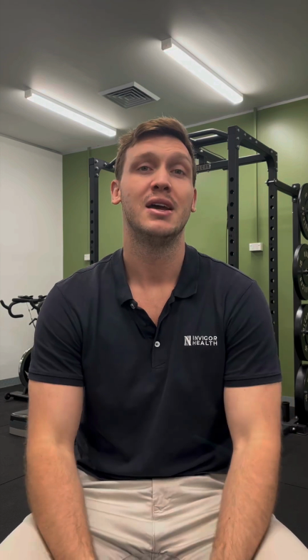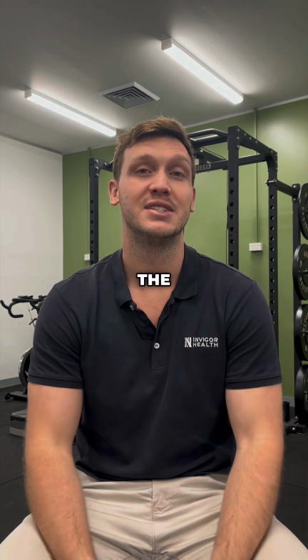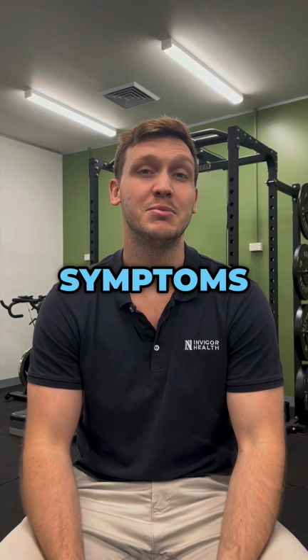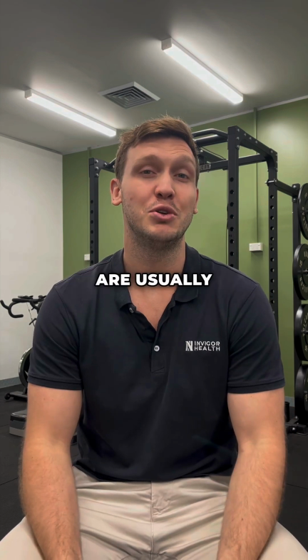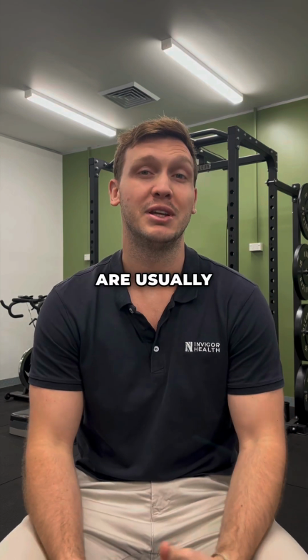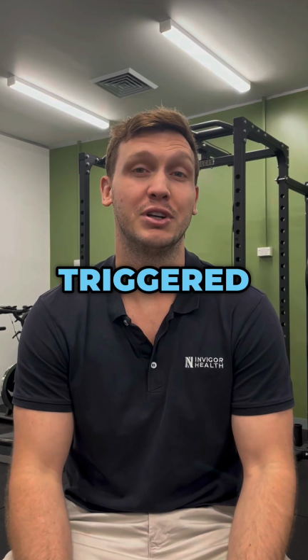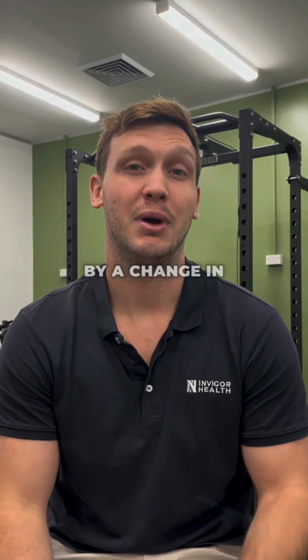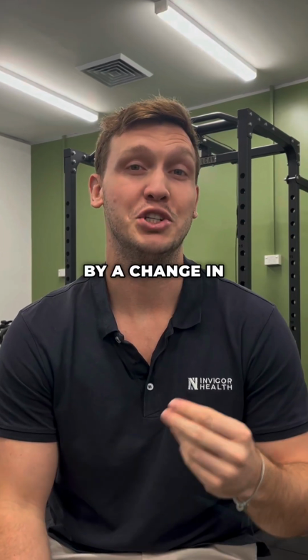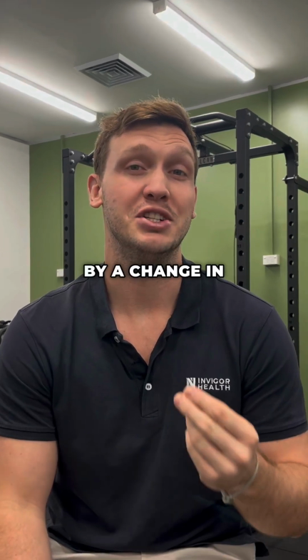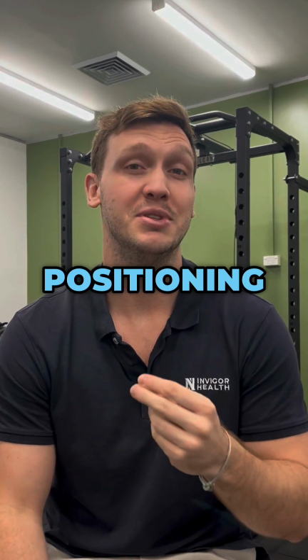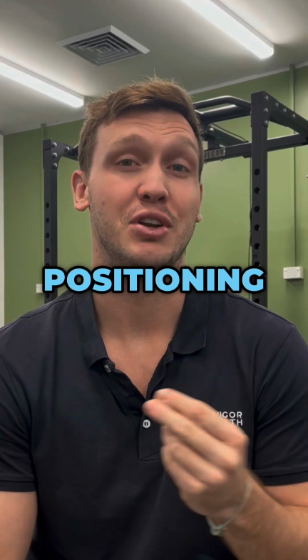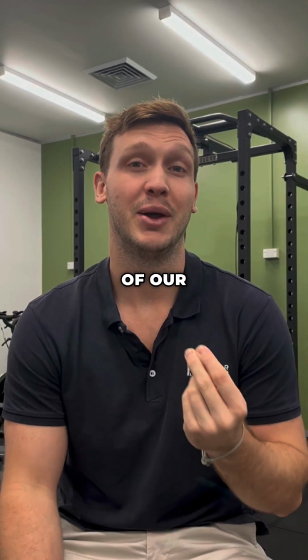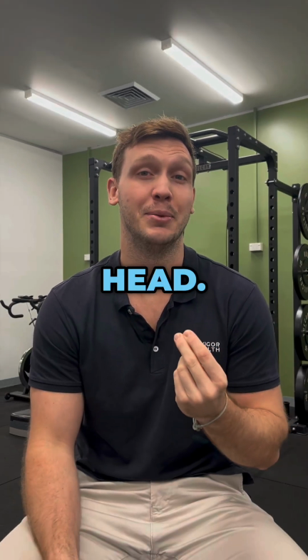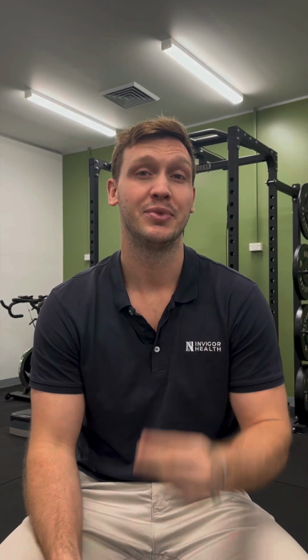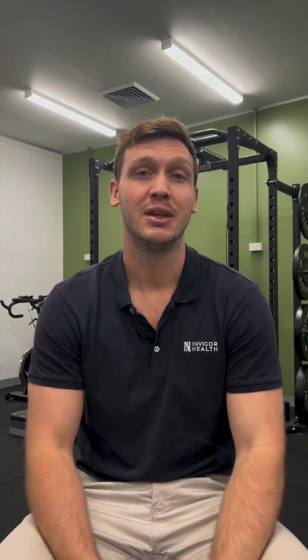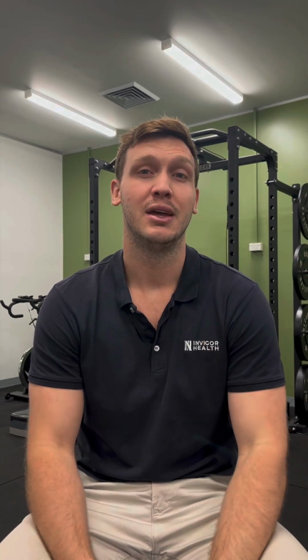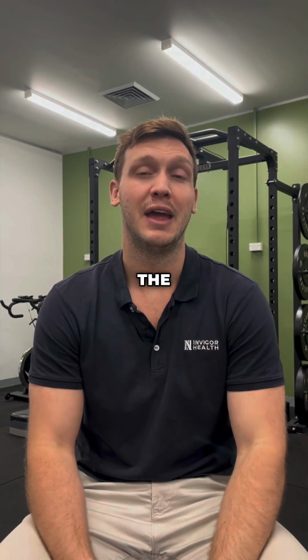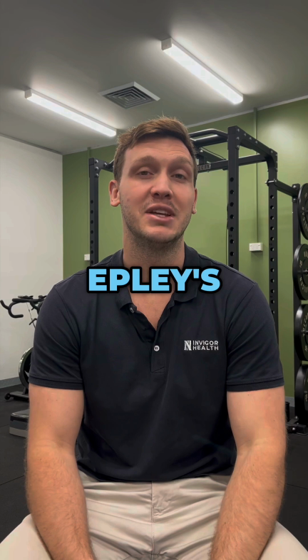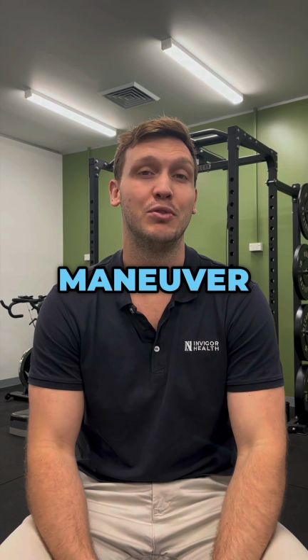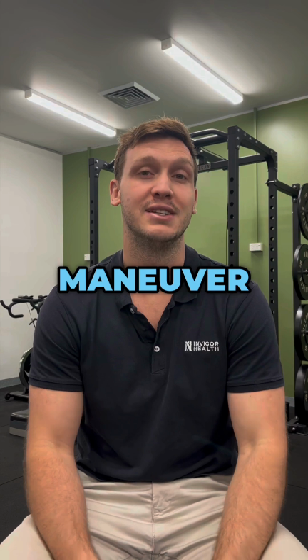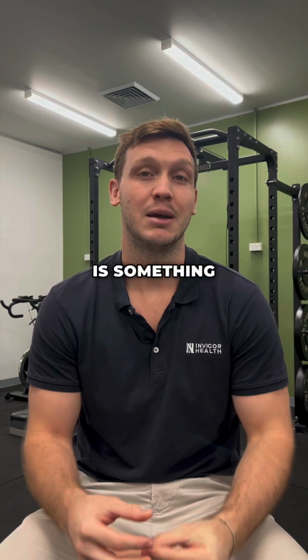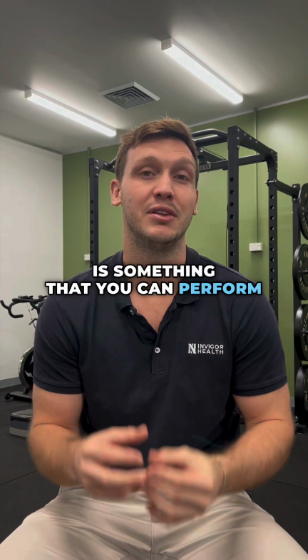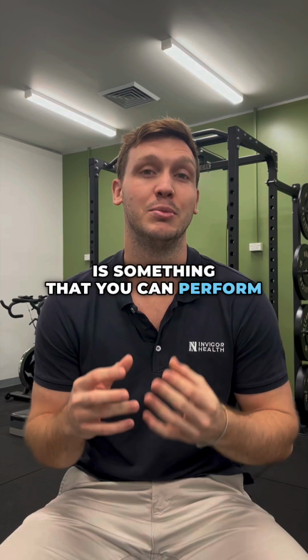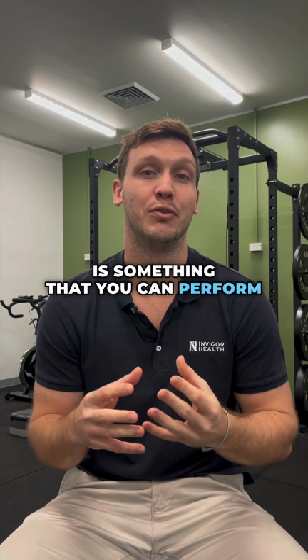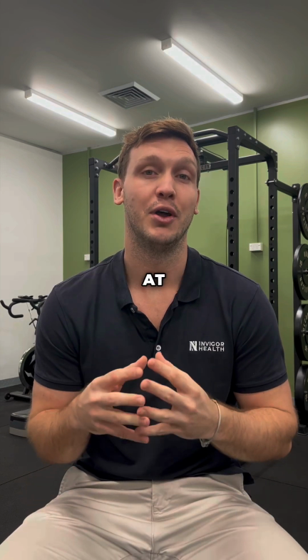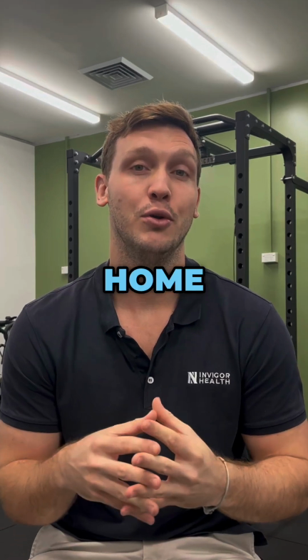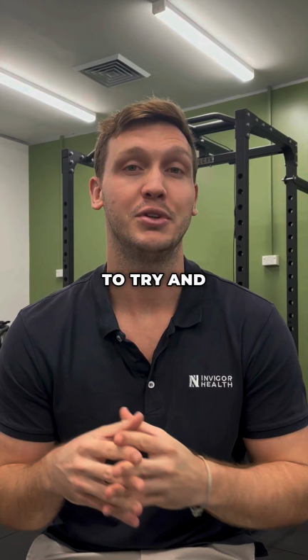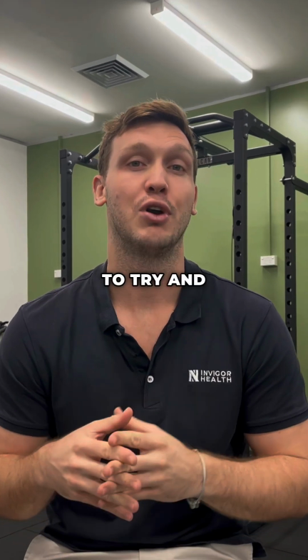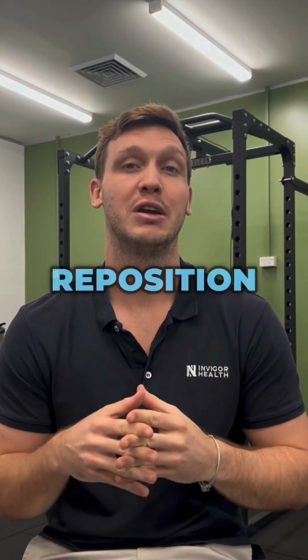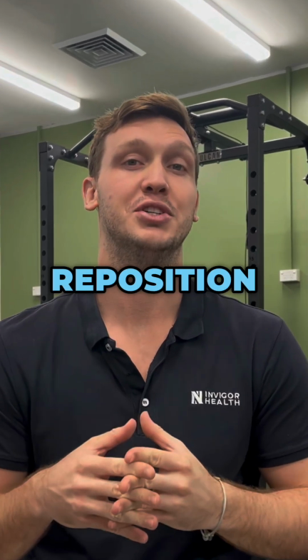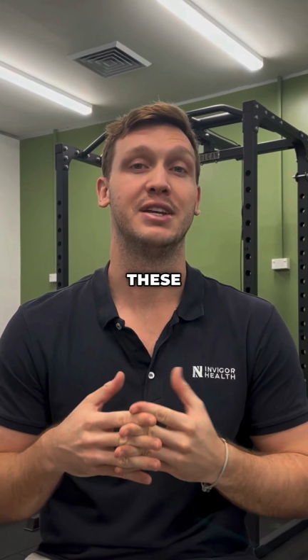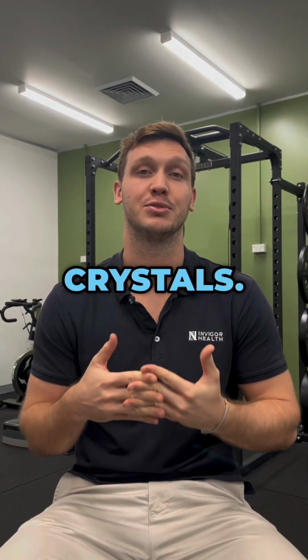The symptoms are usually triggered by a change in the positioning of our head. The Epley maneuver is something that you can perform at home to try and reposition these crystals.